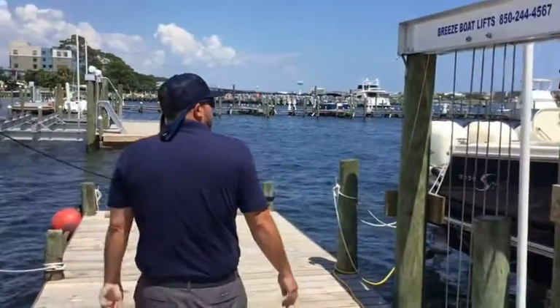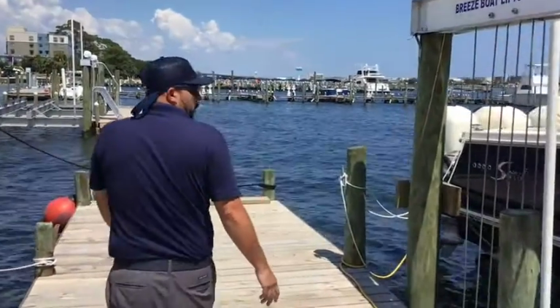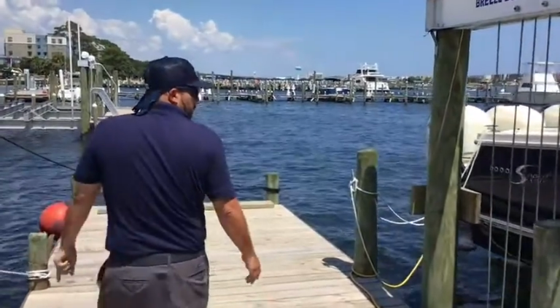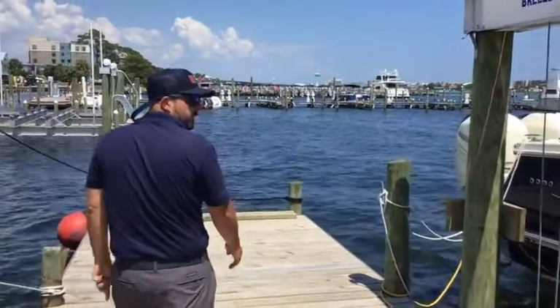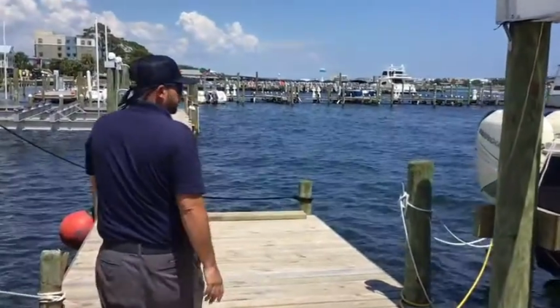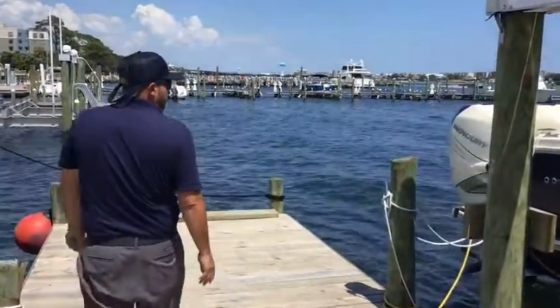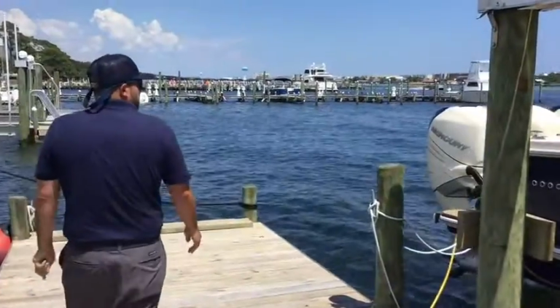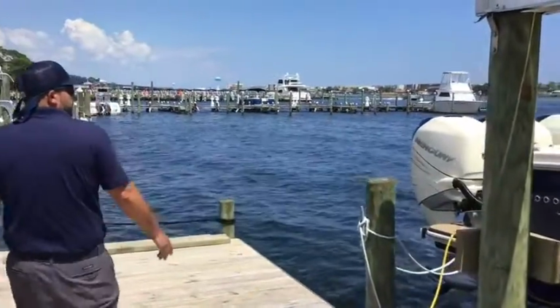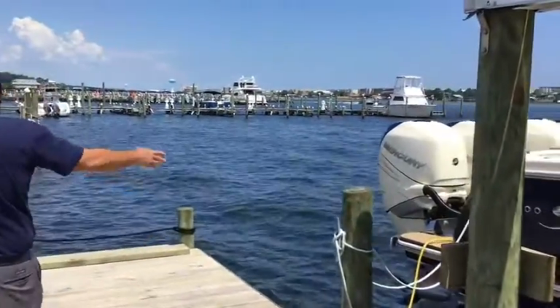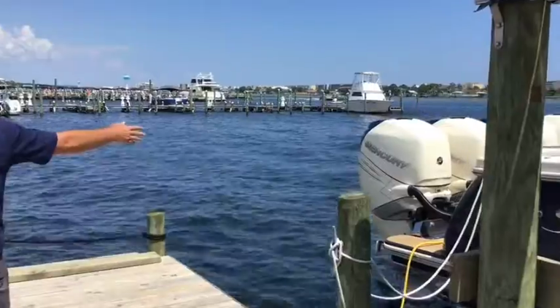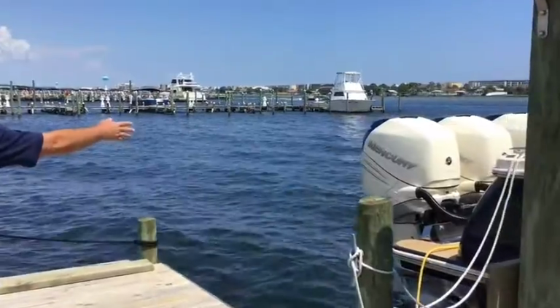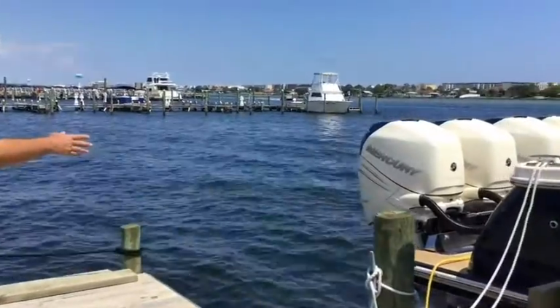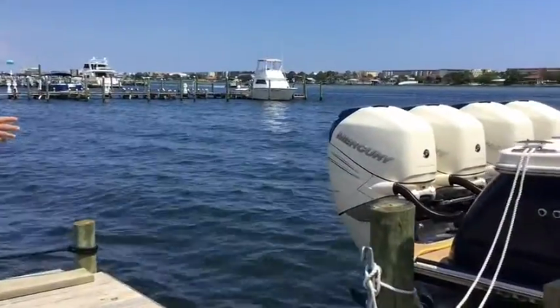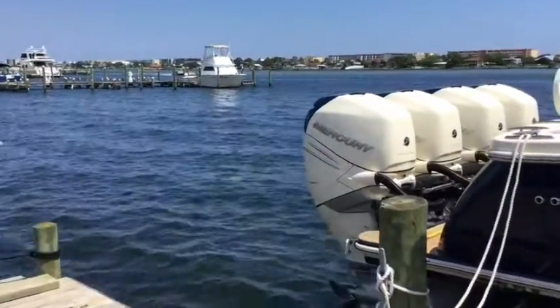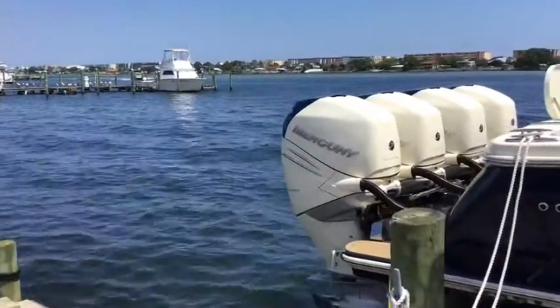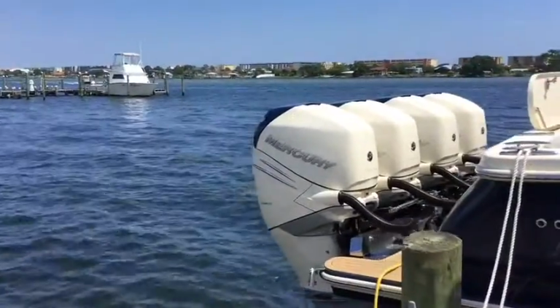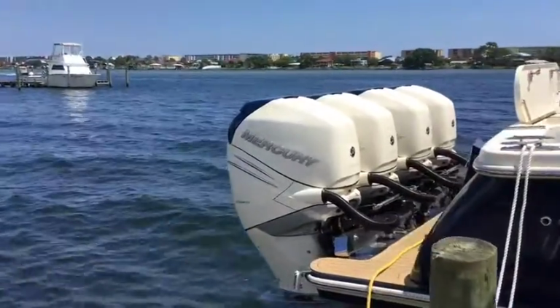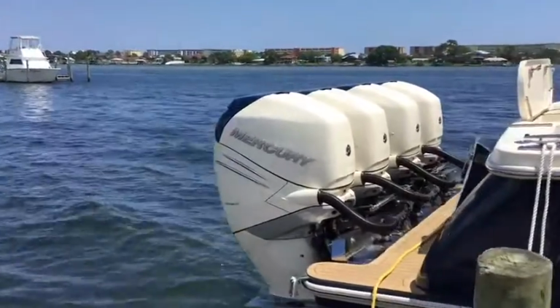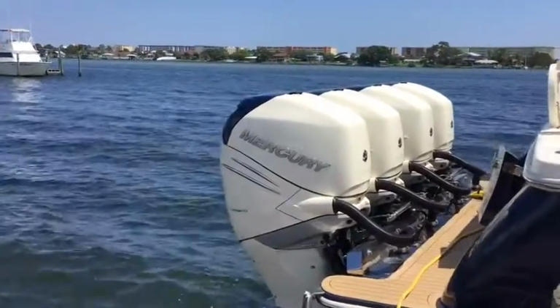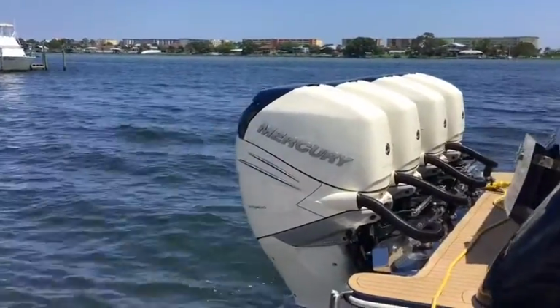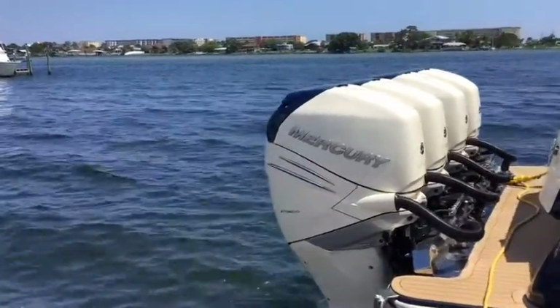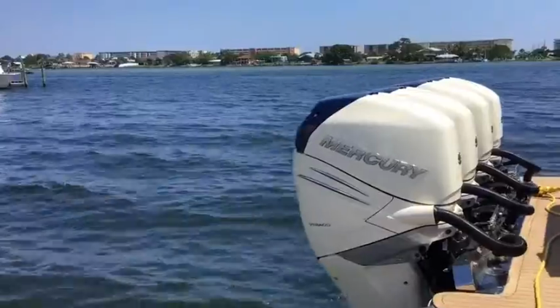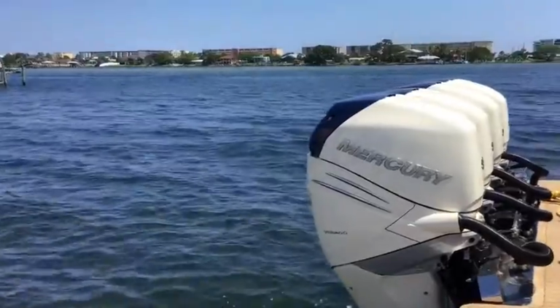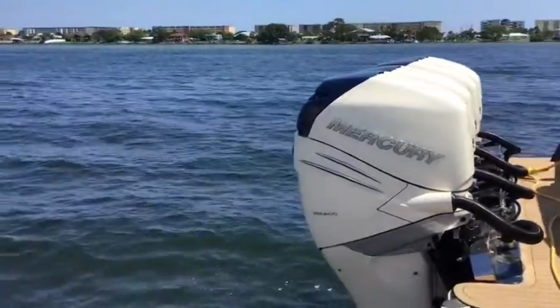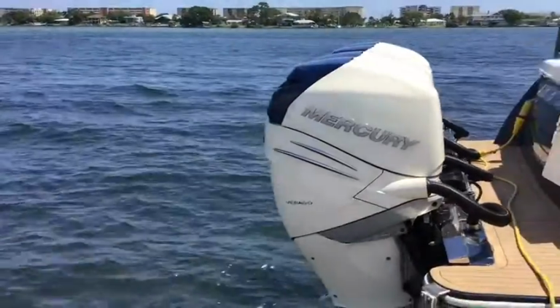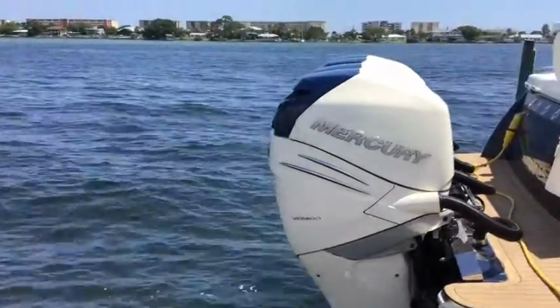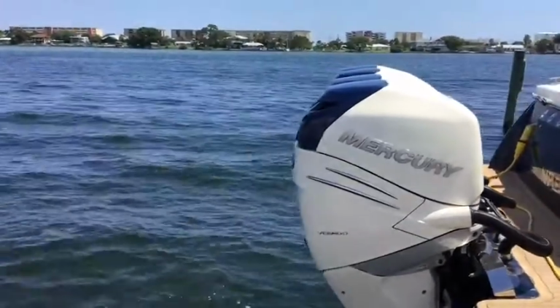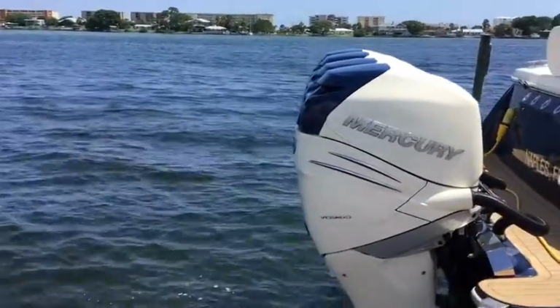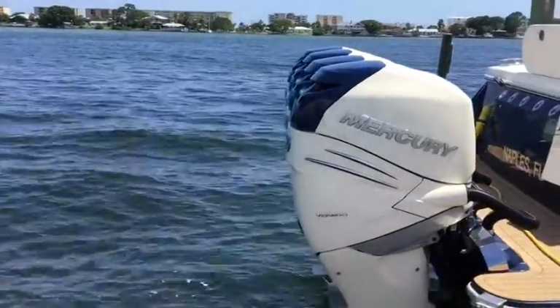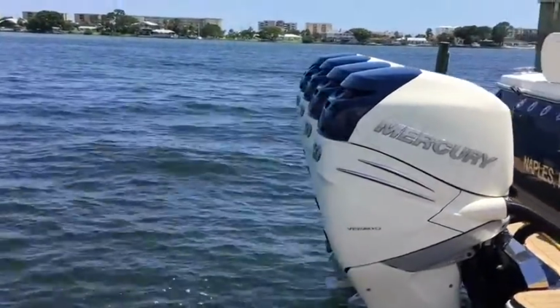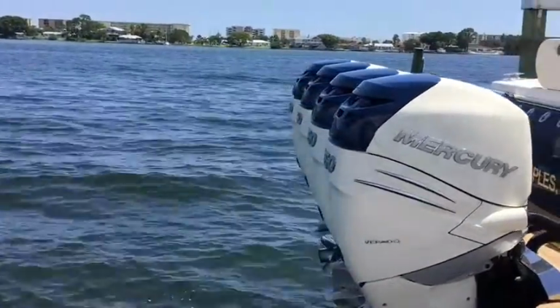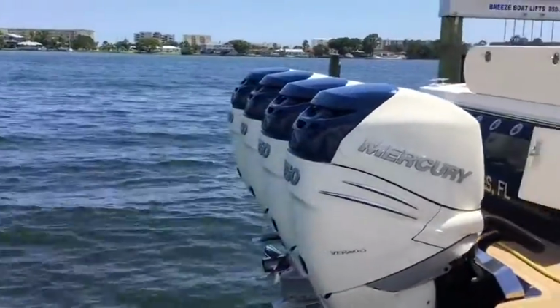As we work our way towards the transom, this is Quad 350 Mercury. The previous owner actually went one step above and got them color-matched to the boat. It just gives it a really, really nice look.